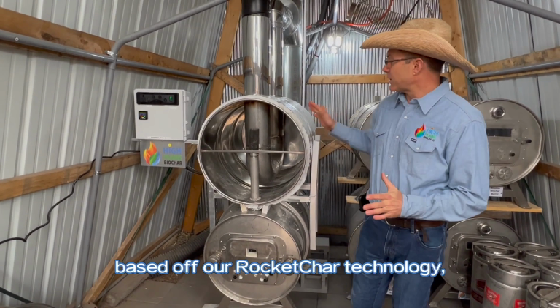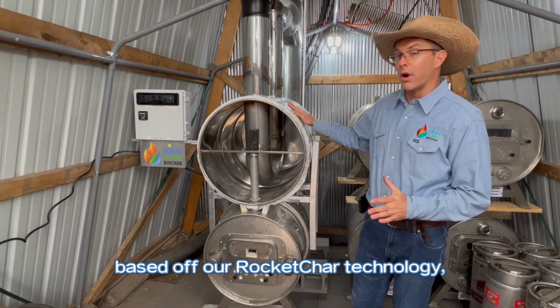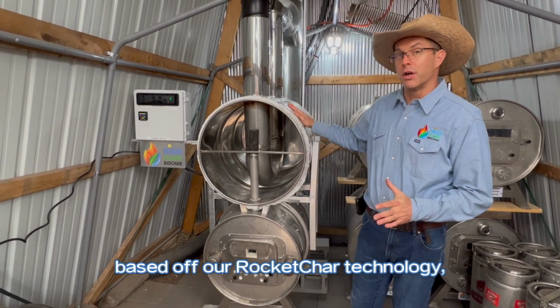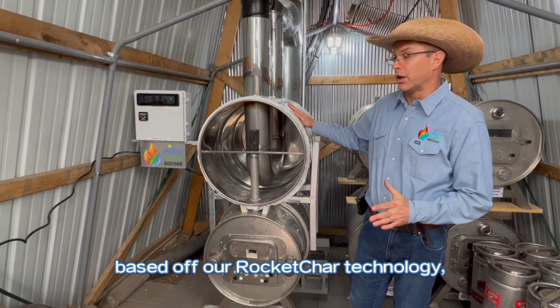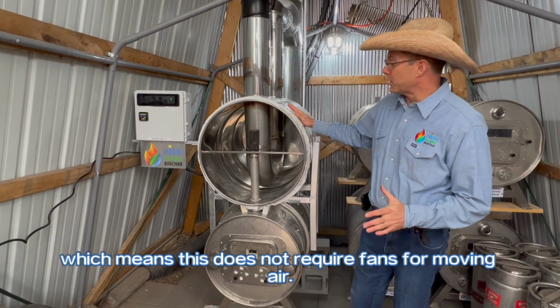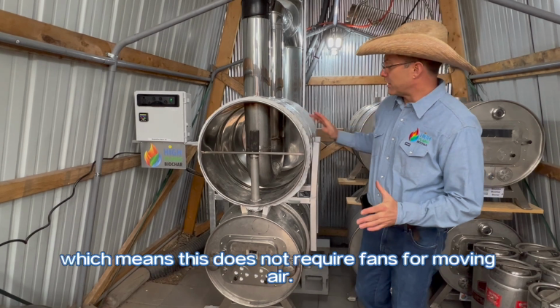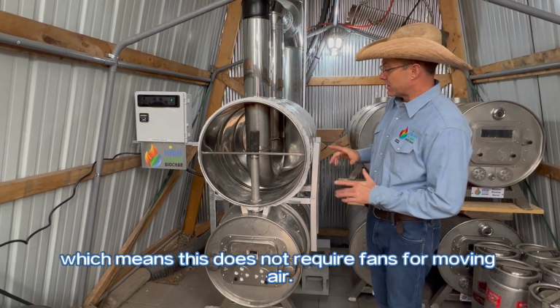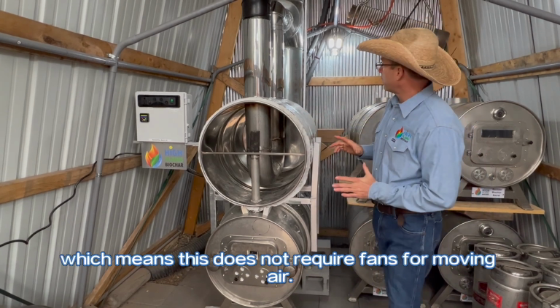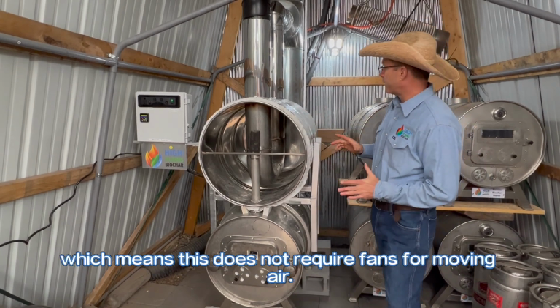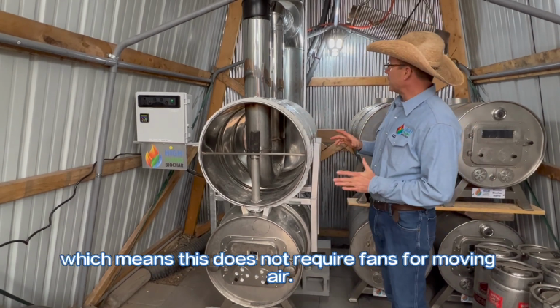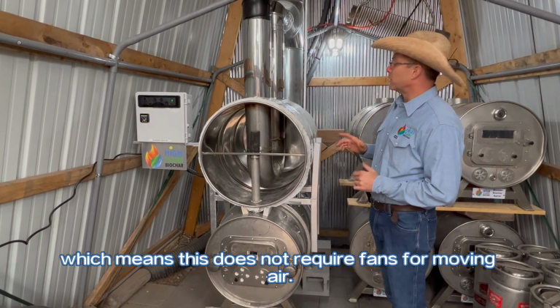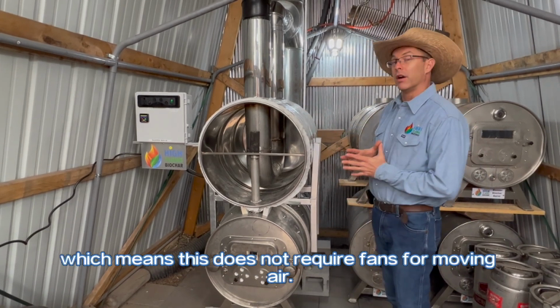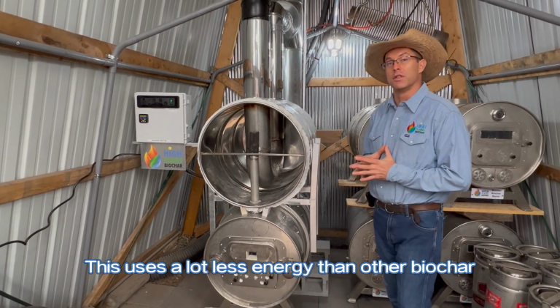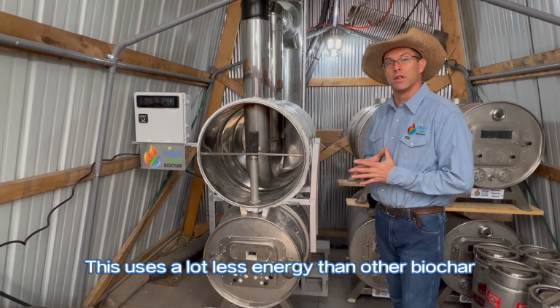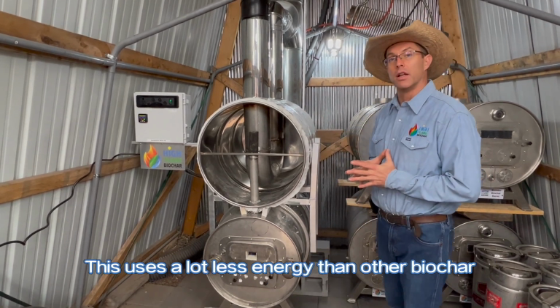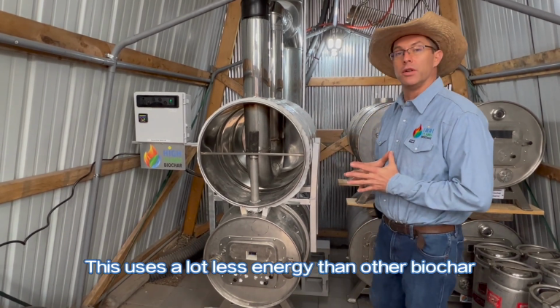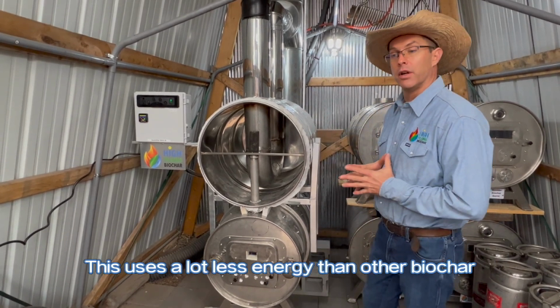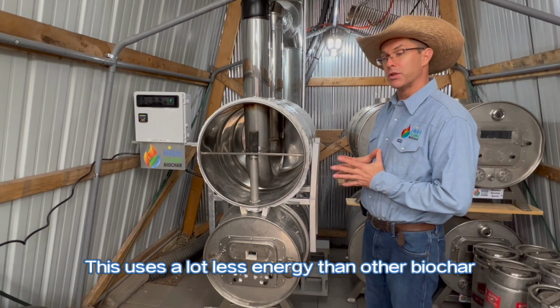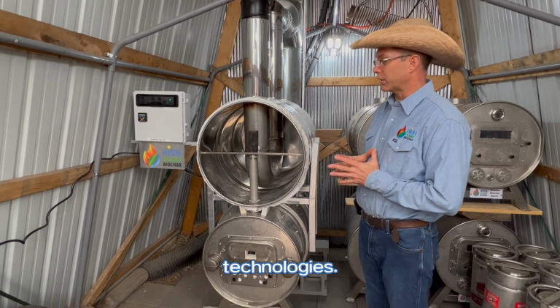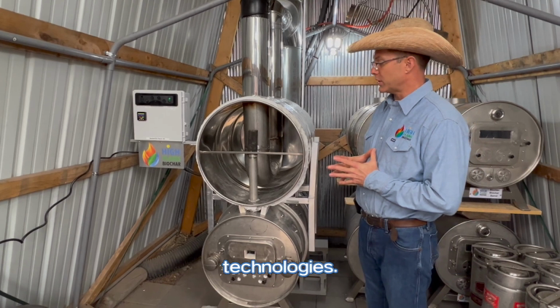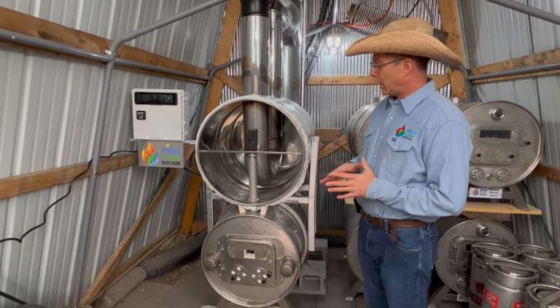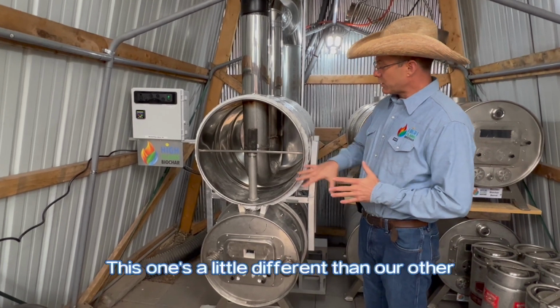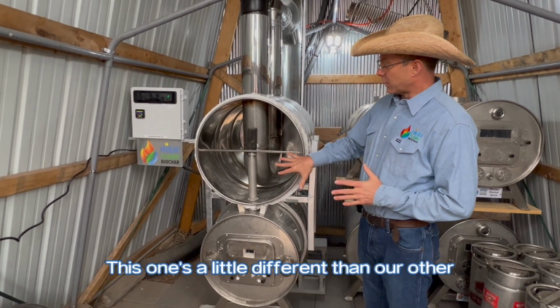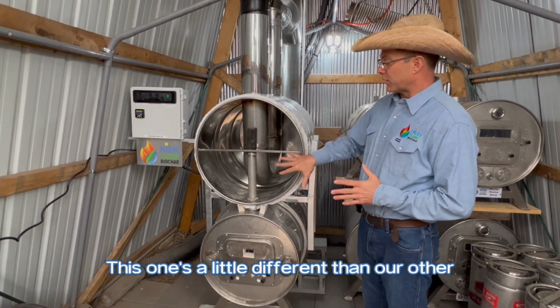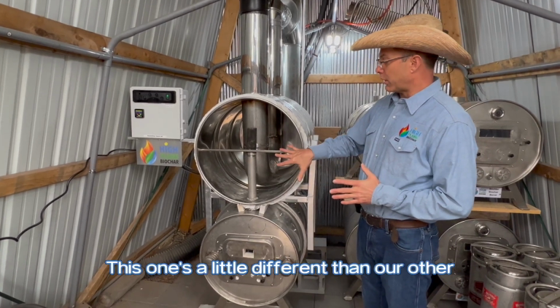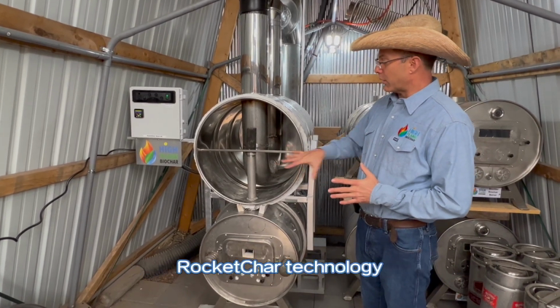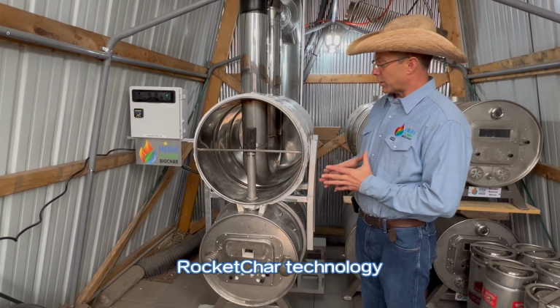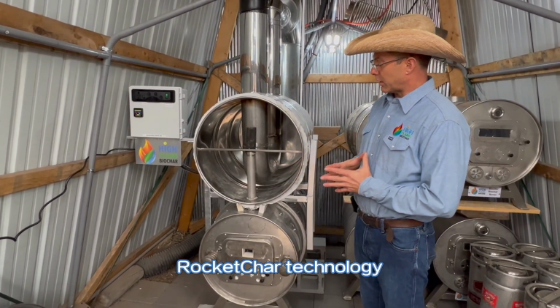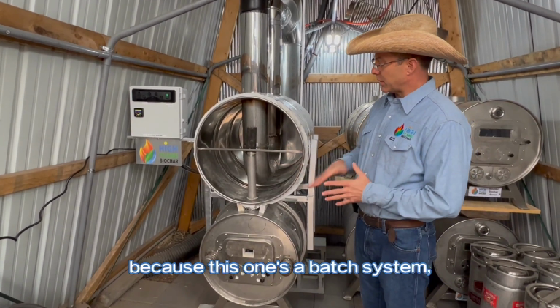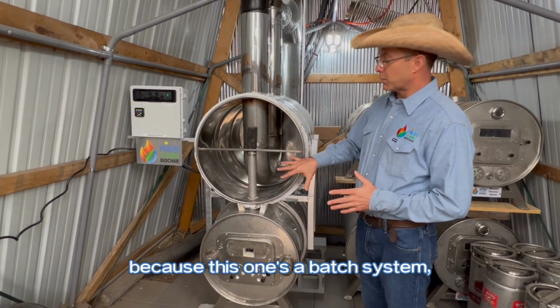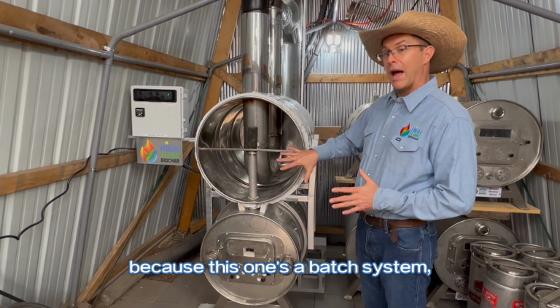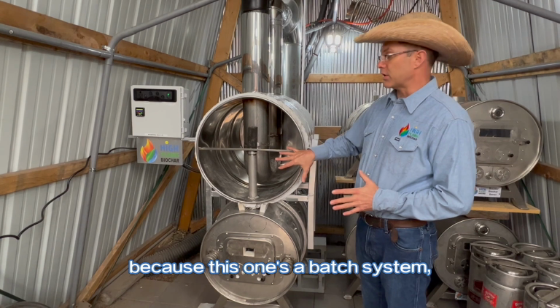Based off our rocket char technology, which means that this does not require fans for moving air, because this uses a lot less energy than other biochar technologies. This one's a little different than our other rocket char technology, because this one's a batch system.